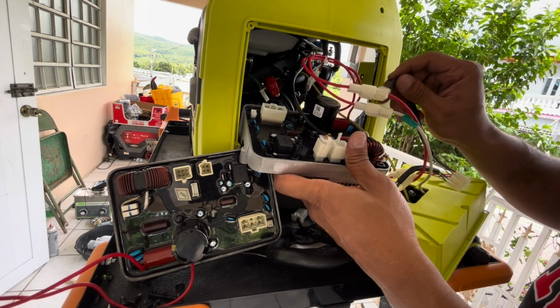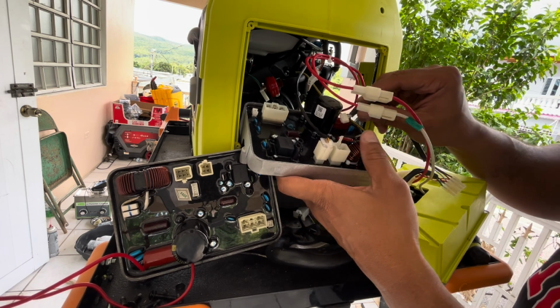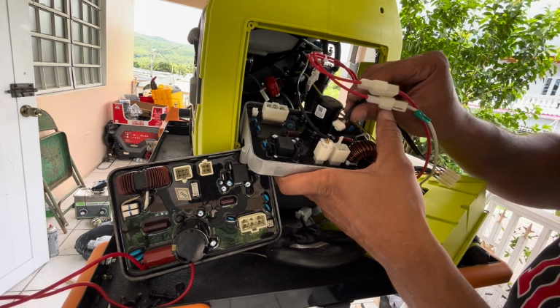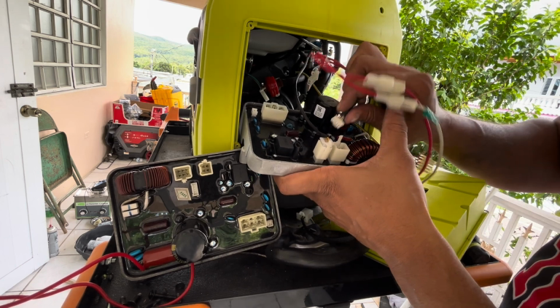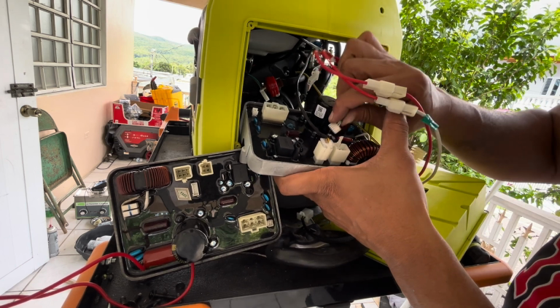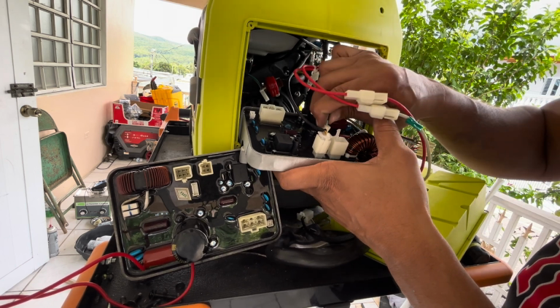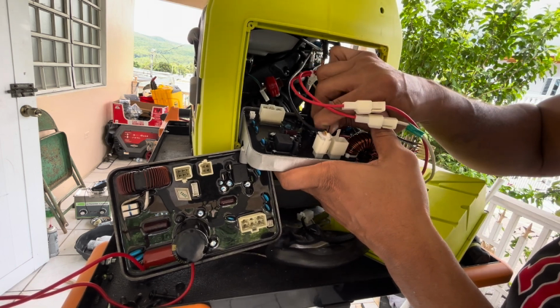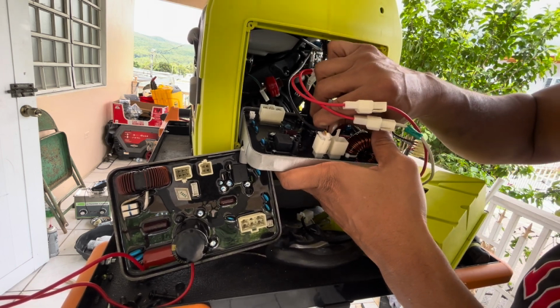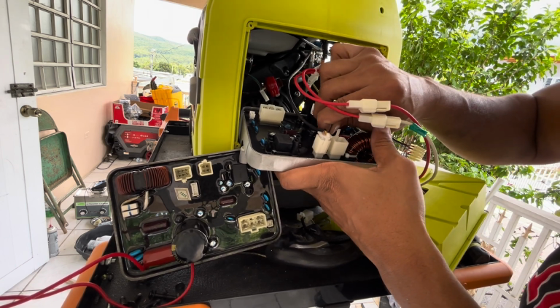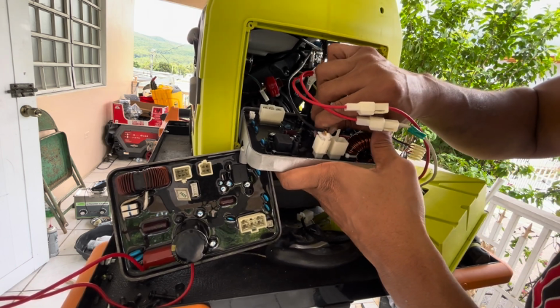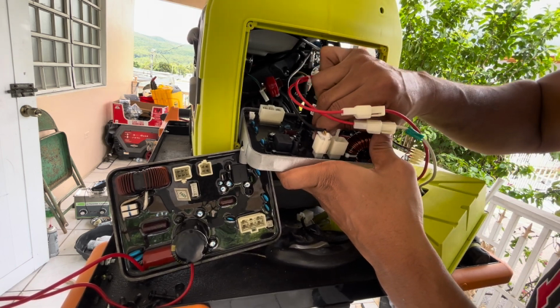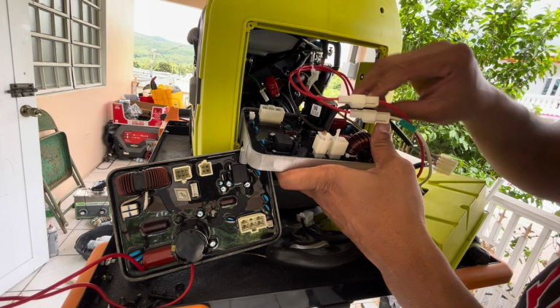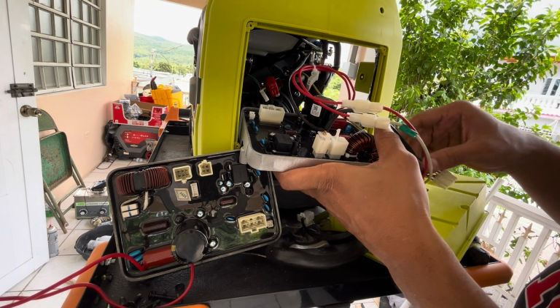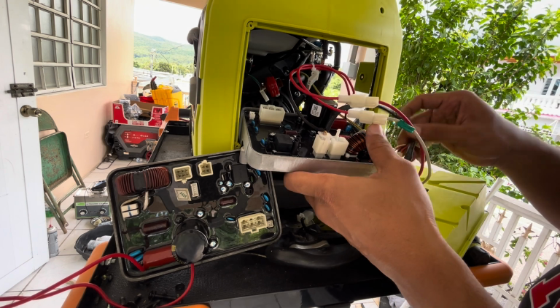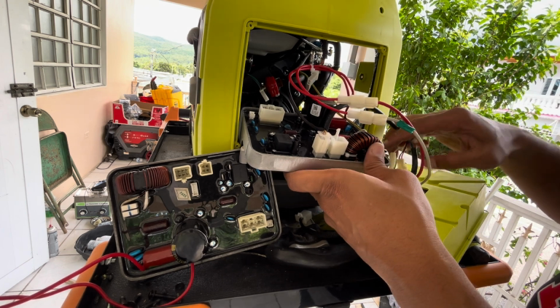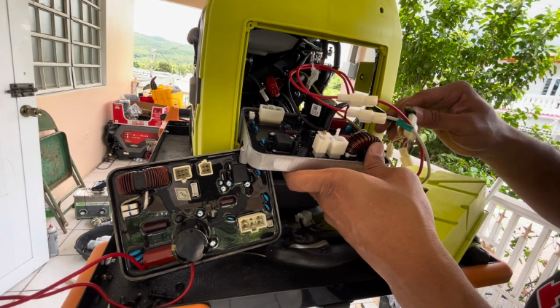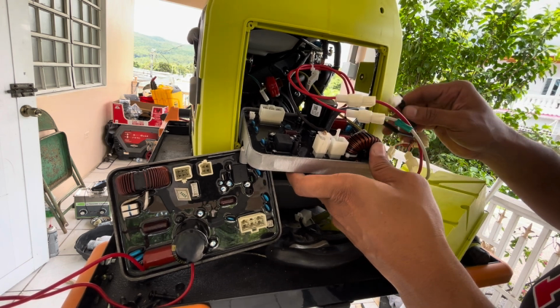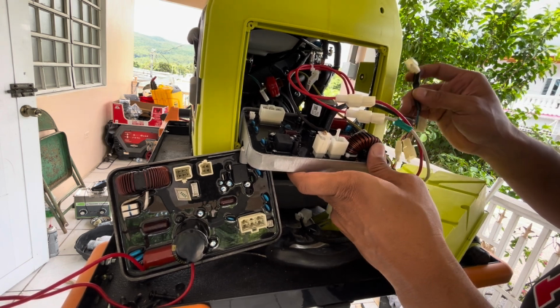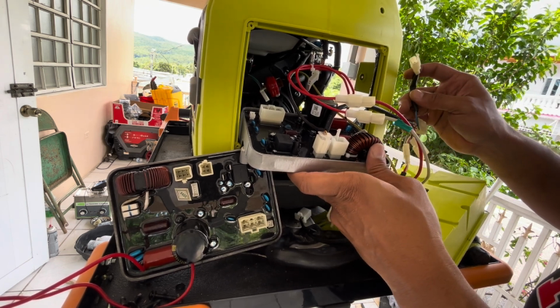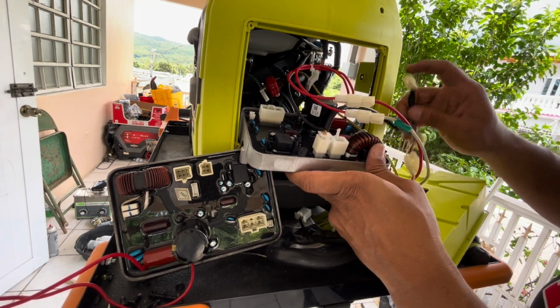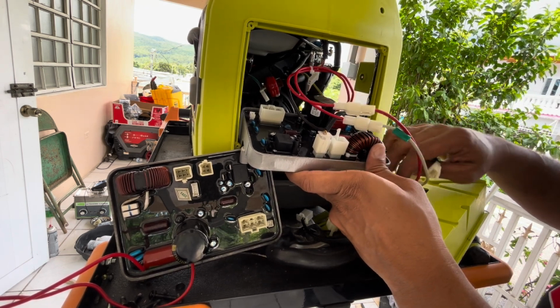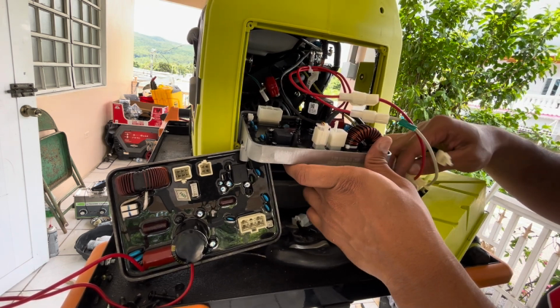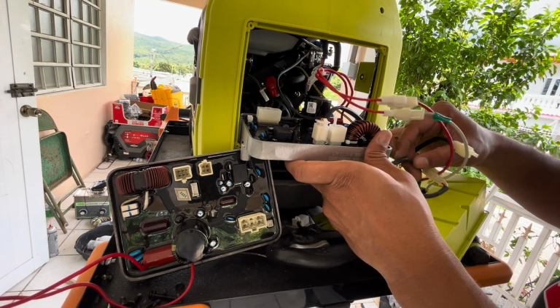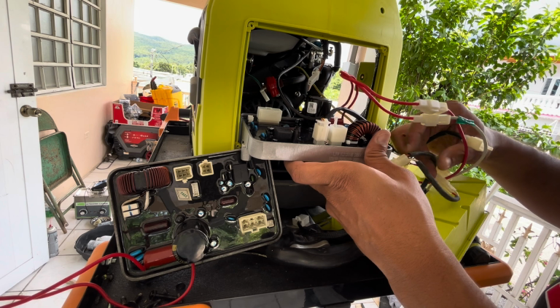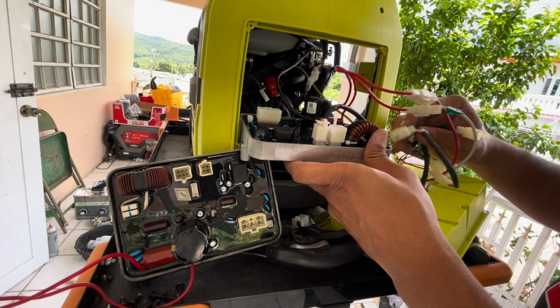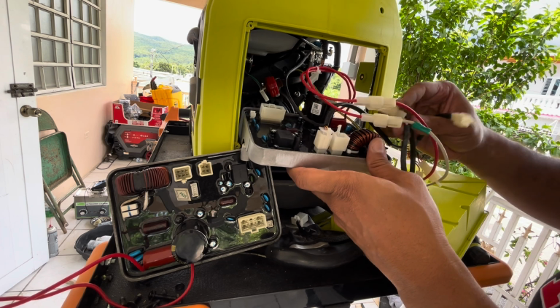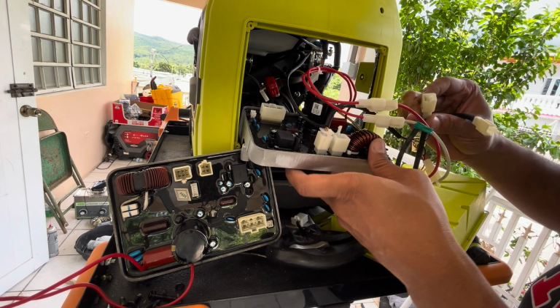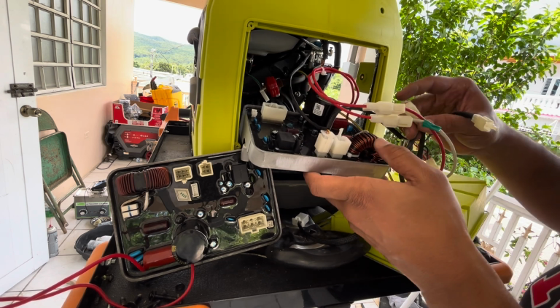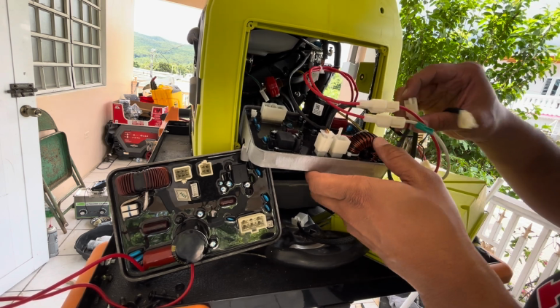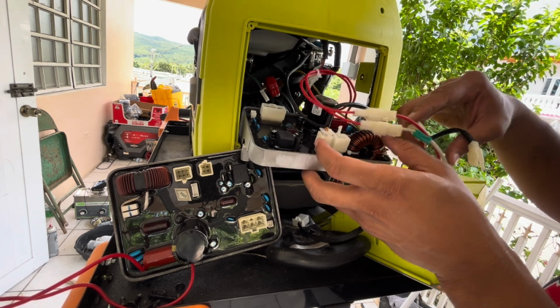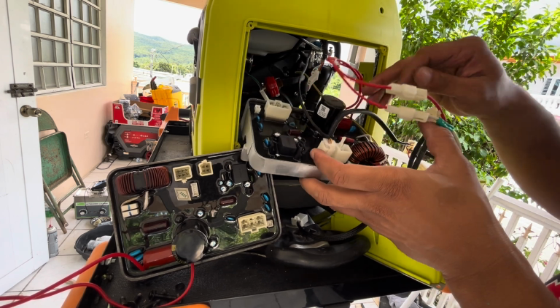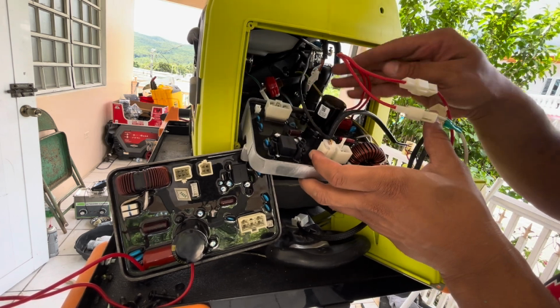Now that you know a little more about what an inverter module is and what it does, let's continue installing the new inverter module. I'm not trying to make a 20-minute video, so let's fast forward through these clips.